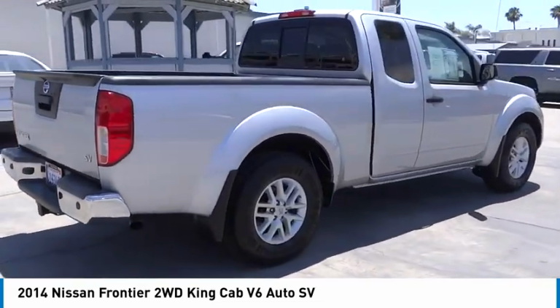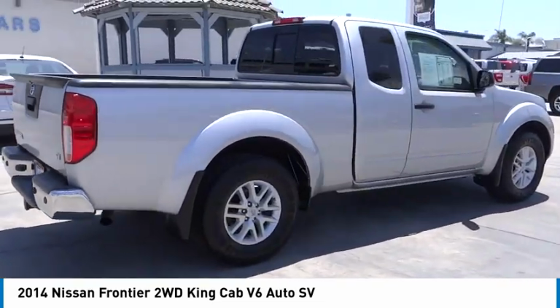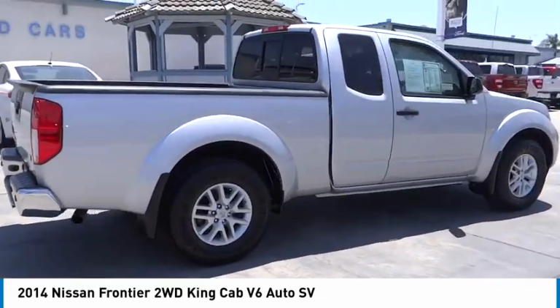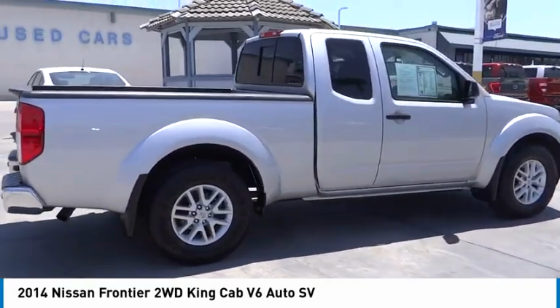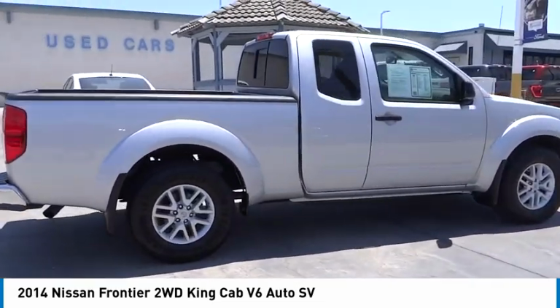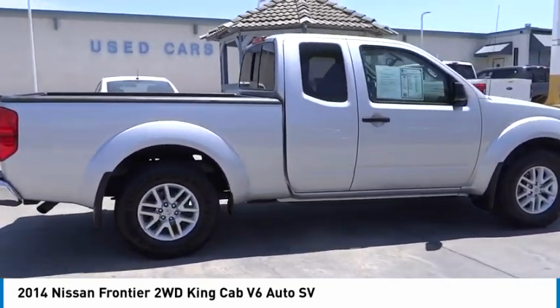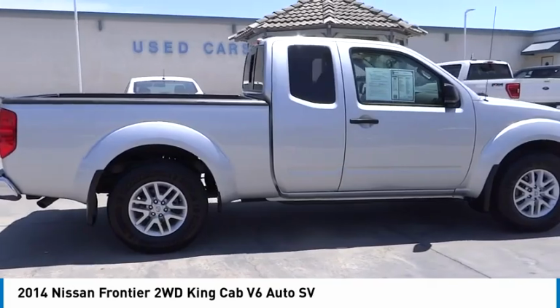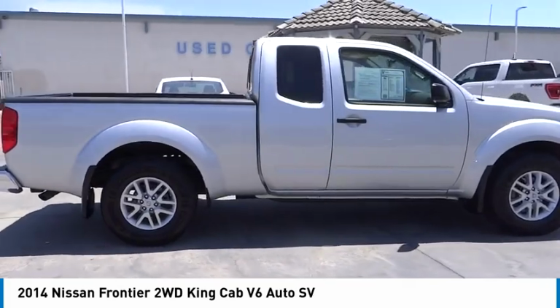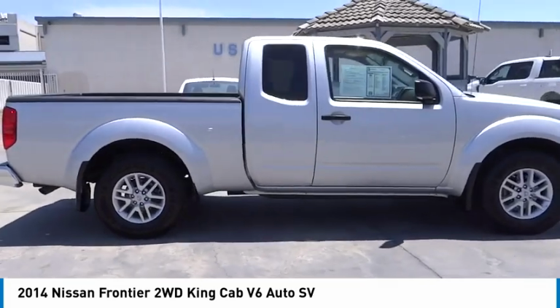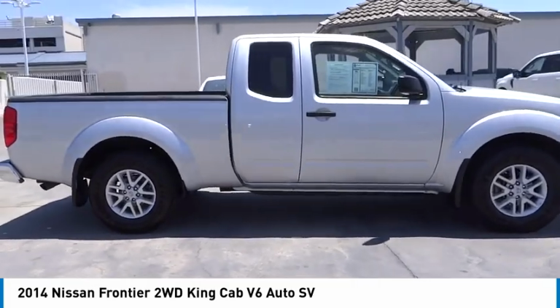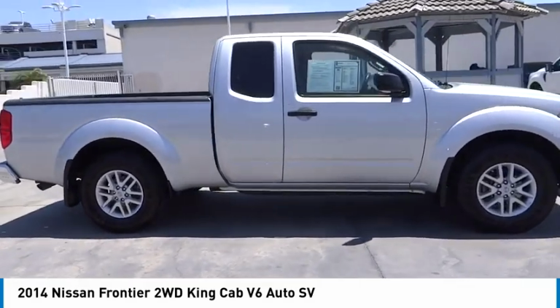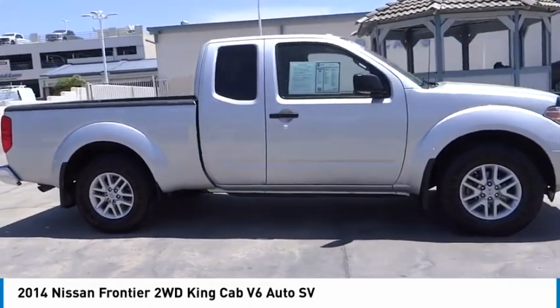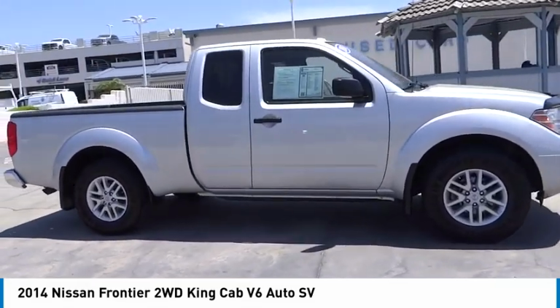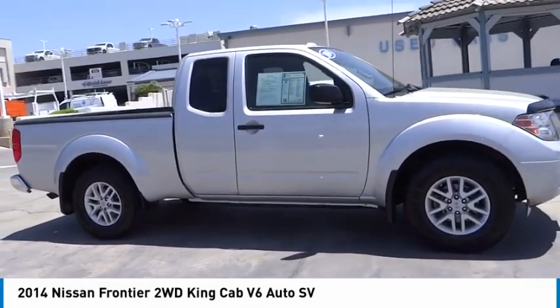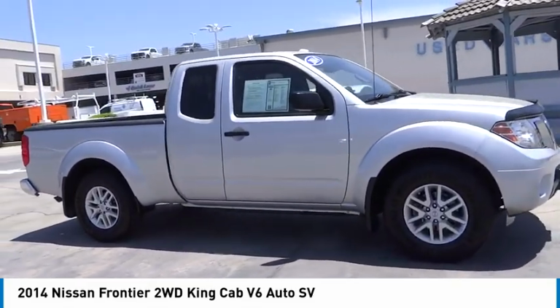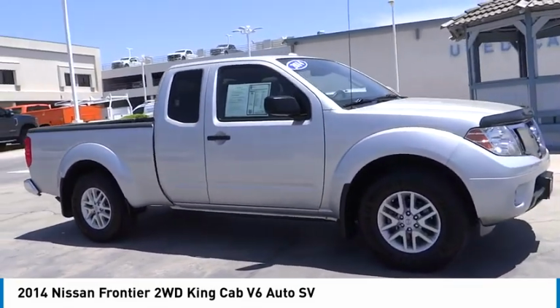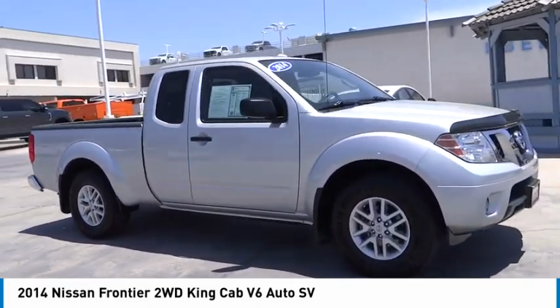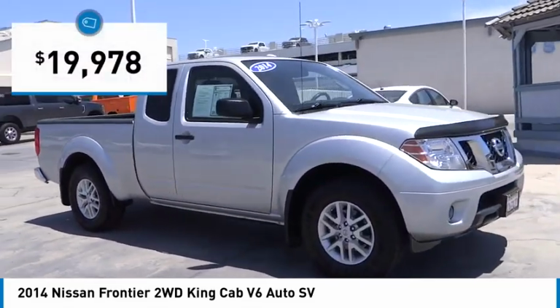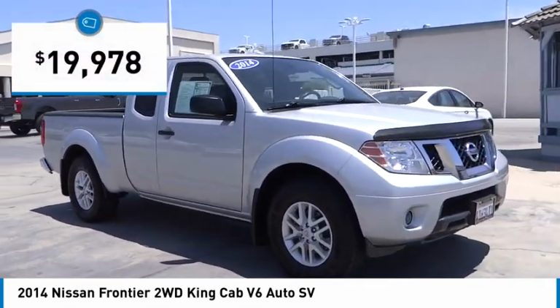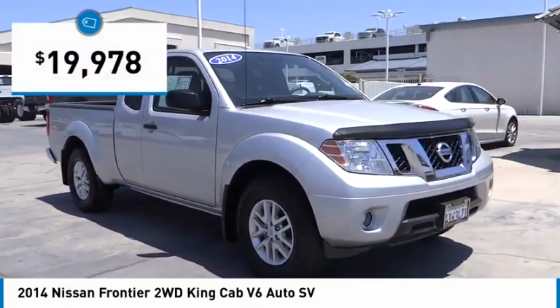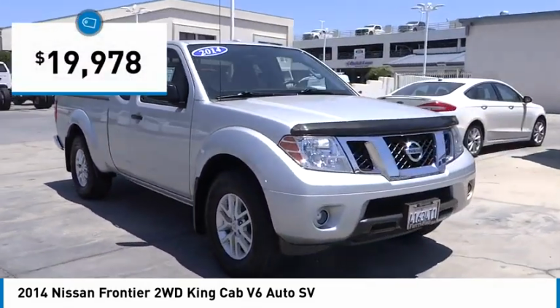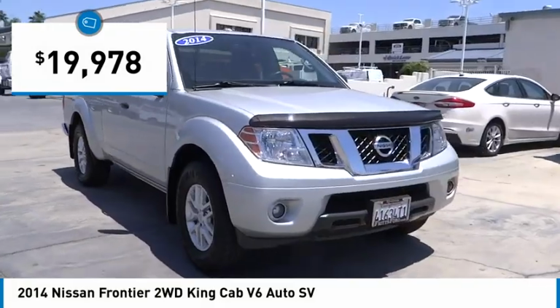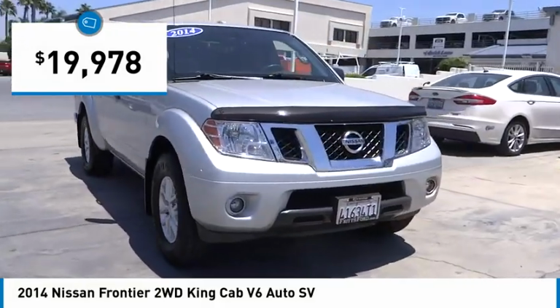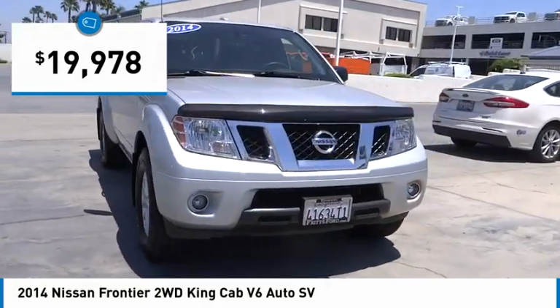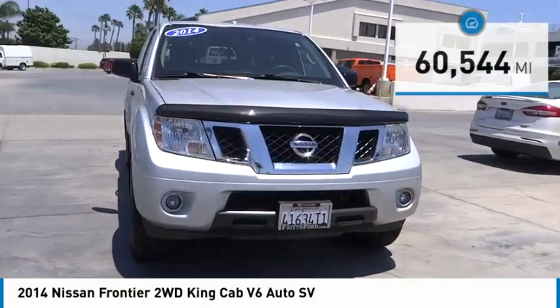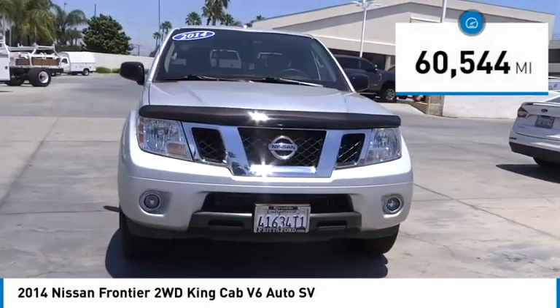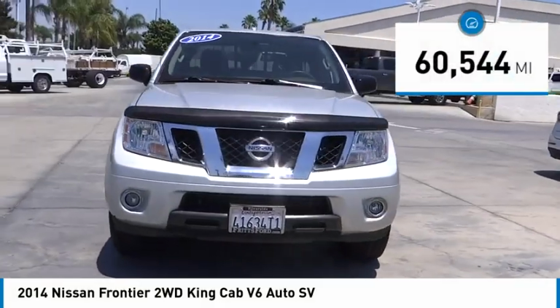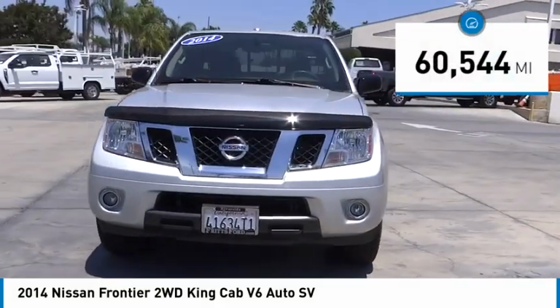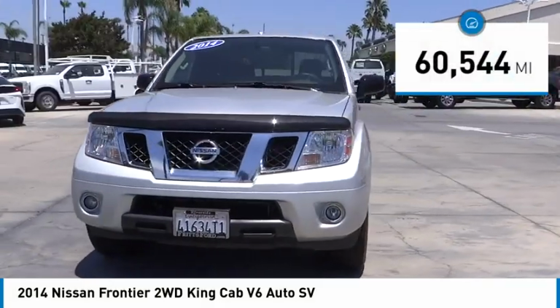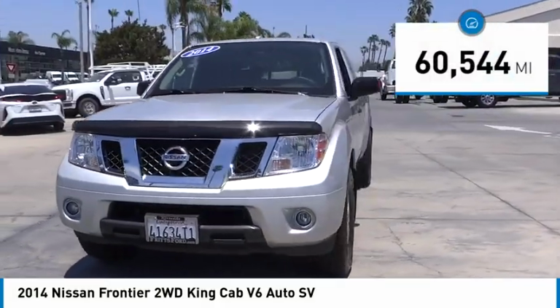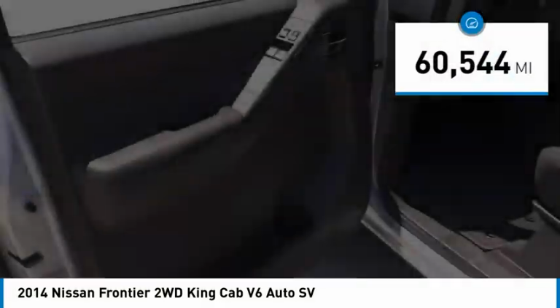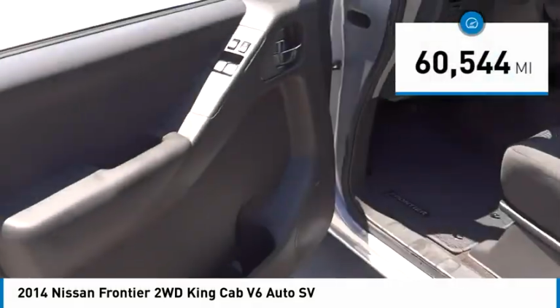The Frontier's interior comforts include cab versatility, under-seat storage, and seating for five, and is priced below $20,000. This vehicle has less than 65,000 miles.